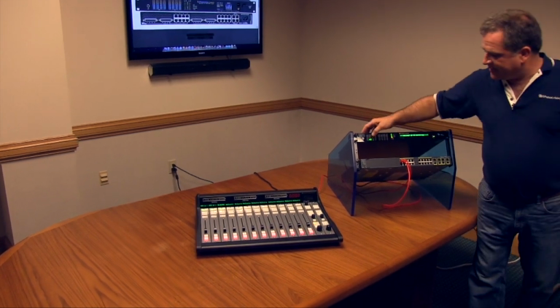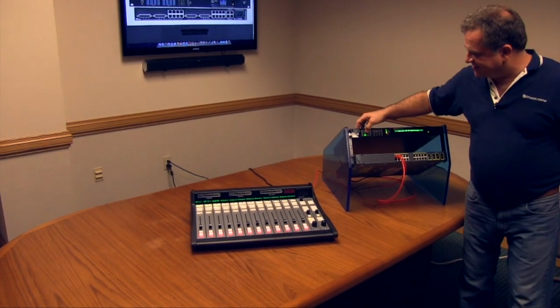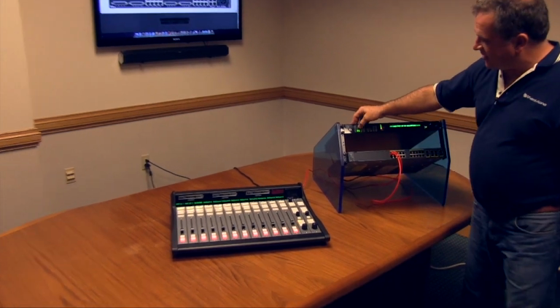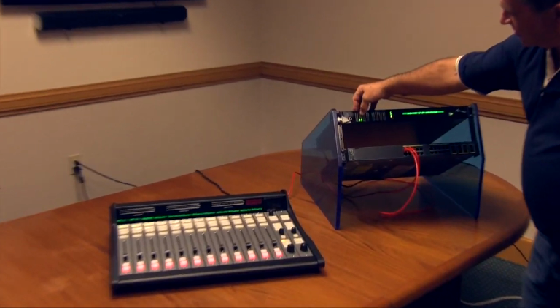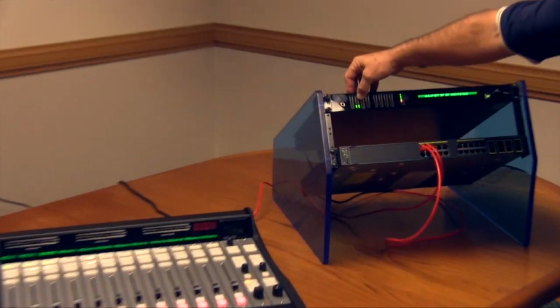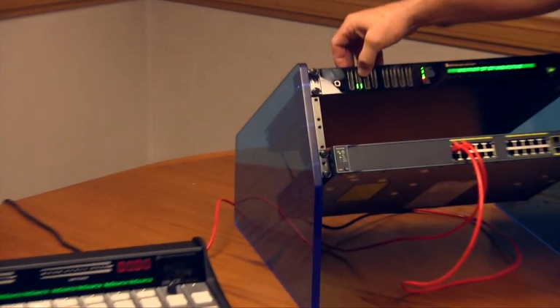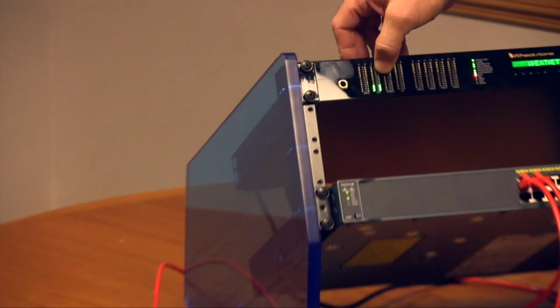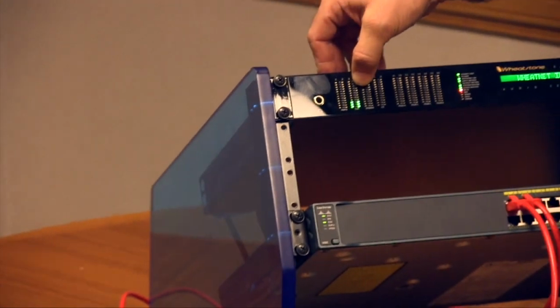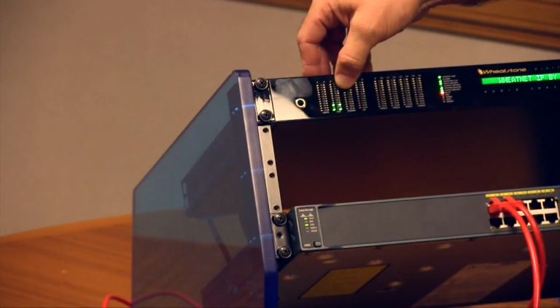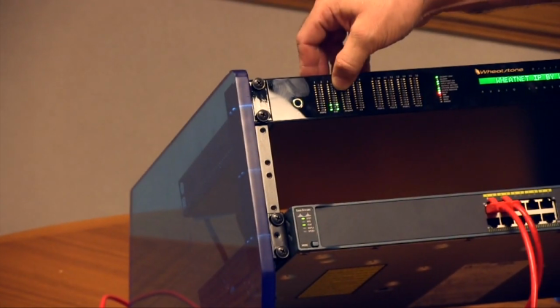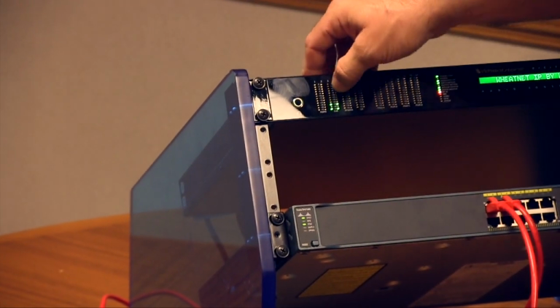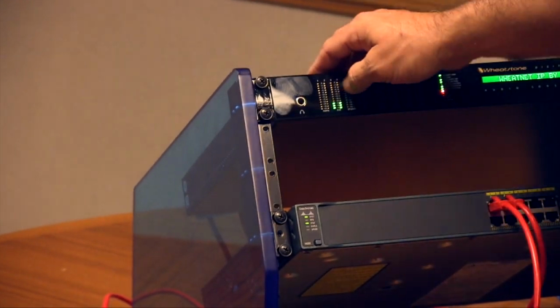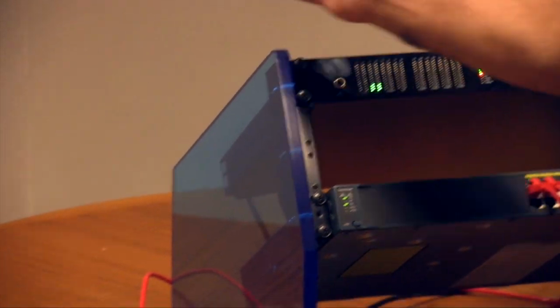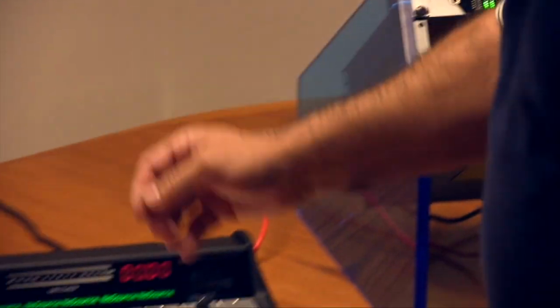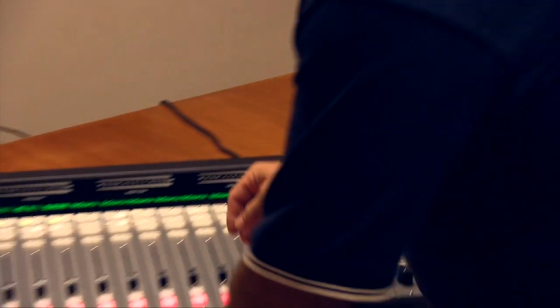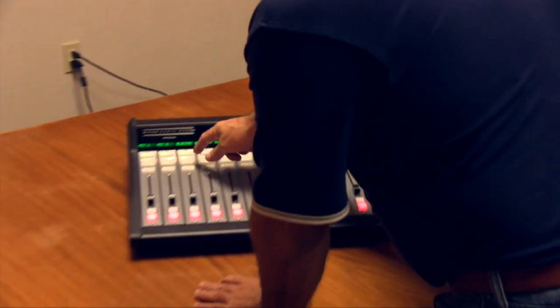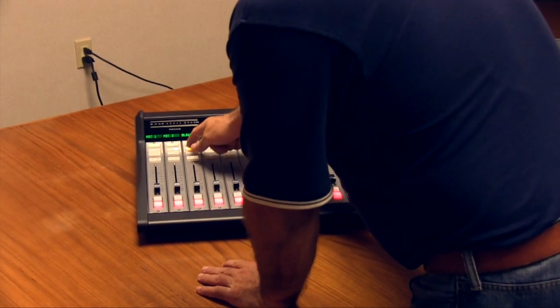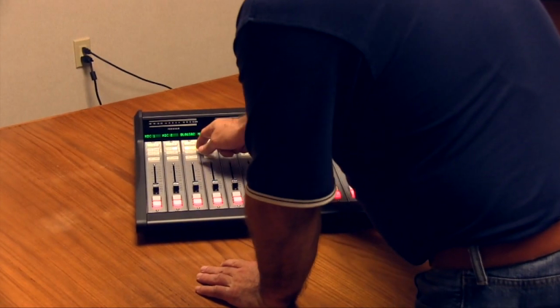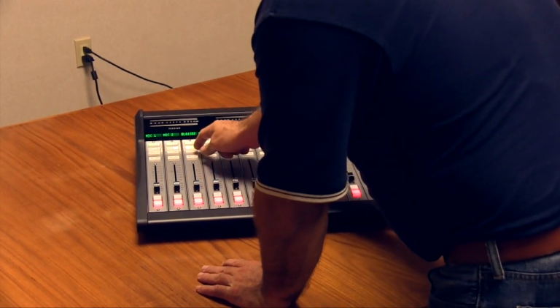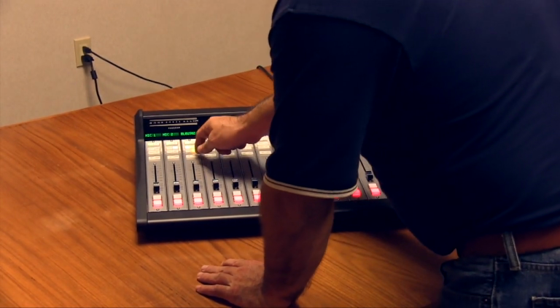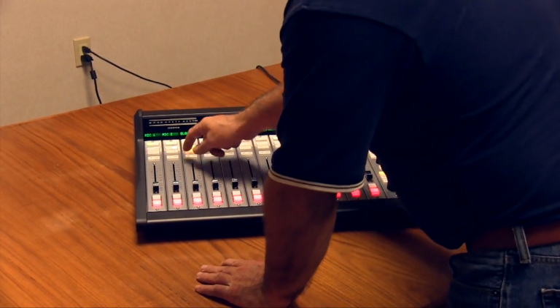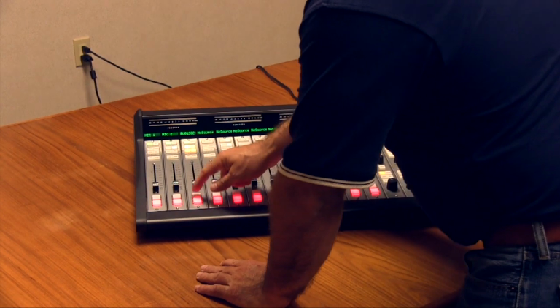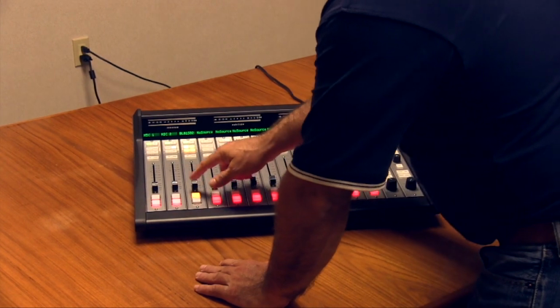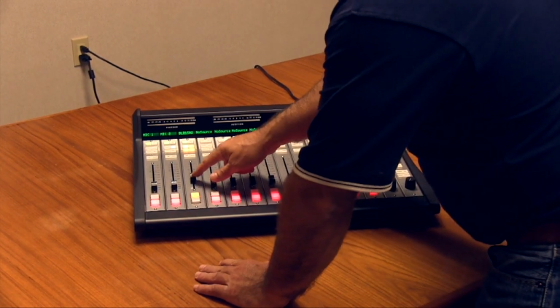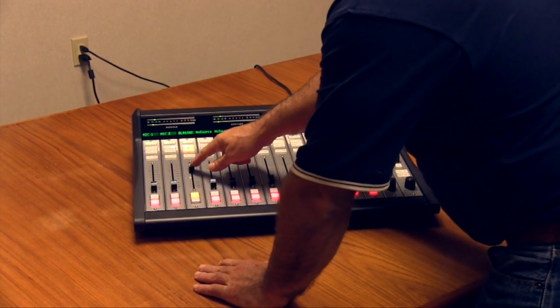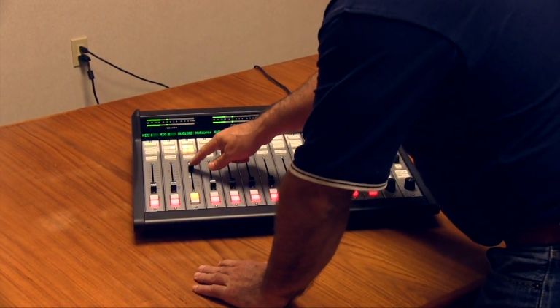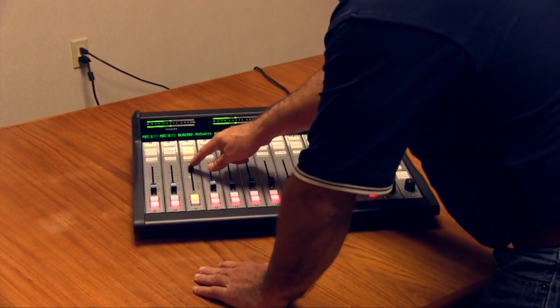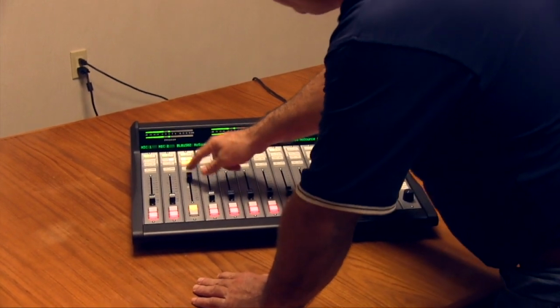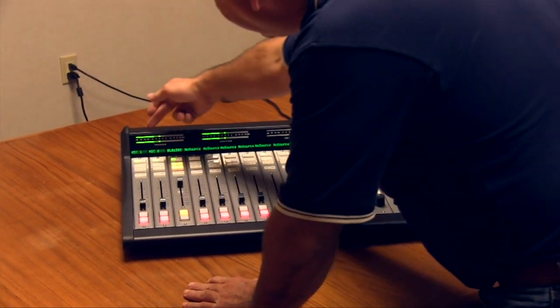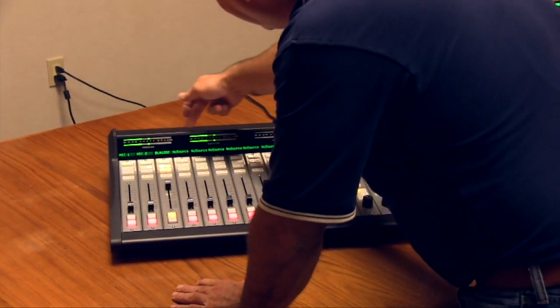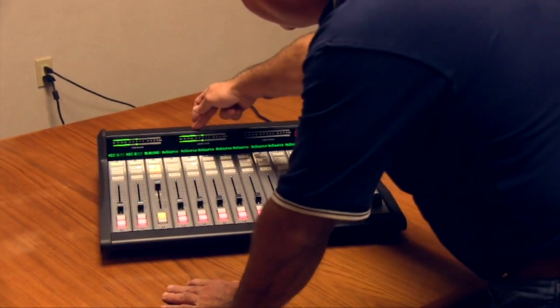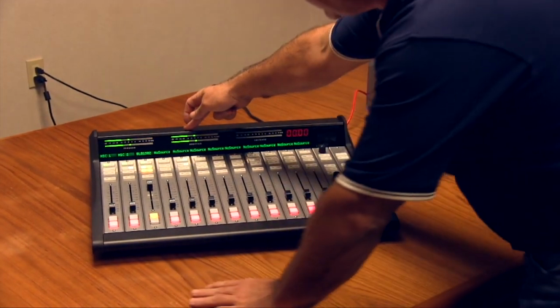I can see right here on the front of the blade that I have audio on that channel. I come over here to the console, assign it to program and some four buses, and I pot it up. You'll notice I have meters here.